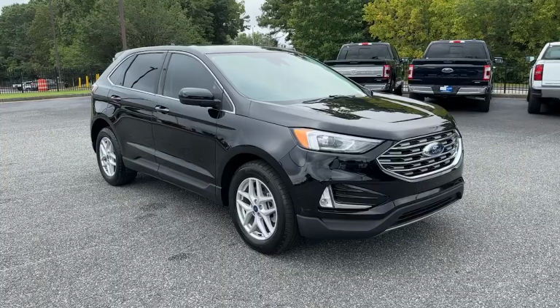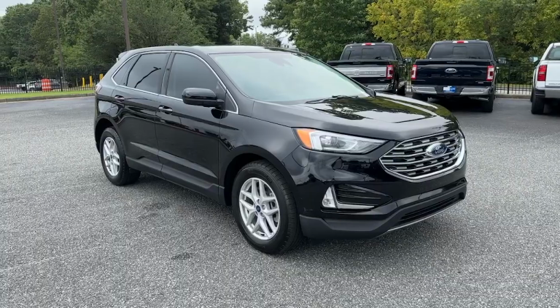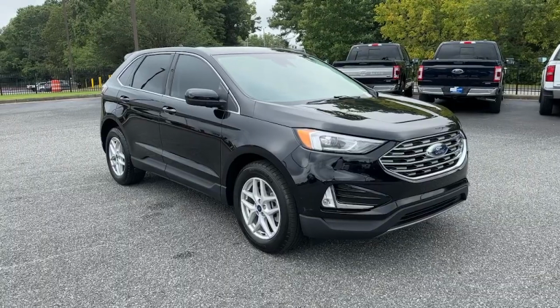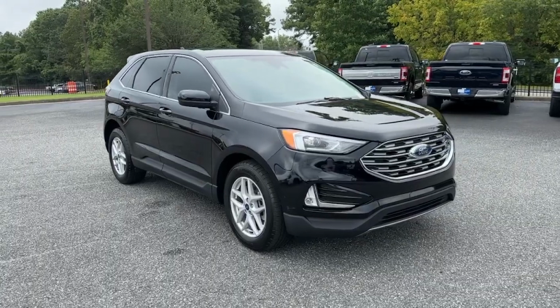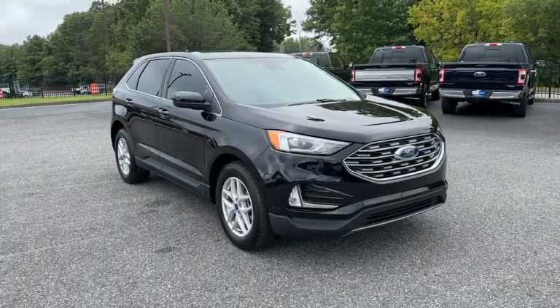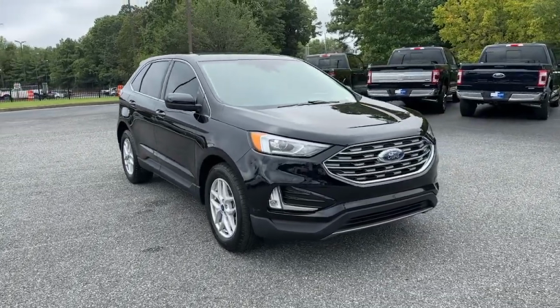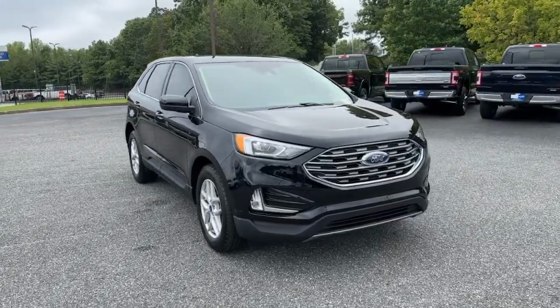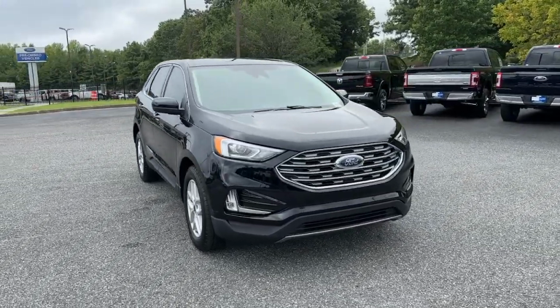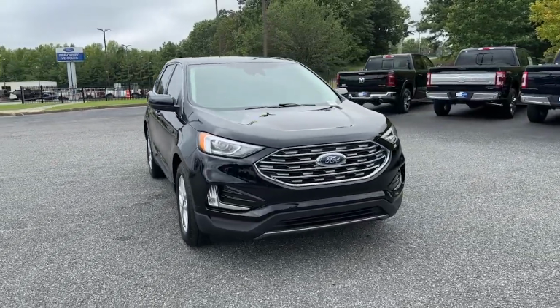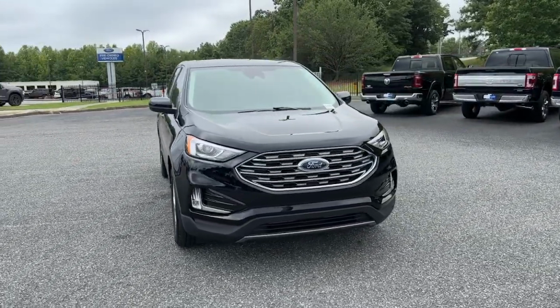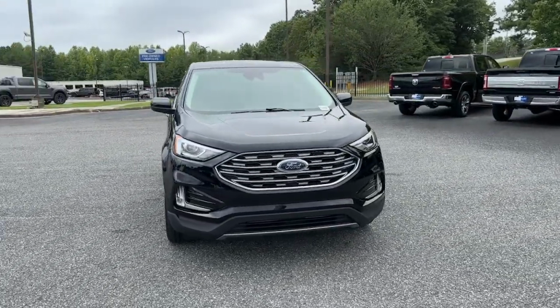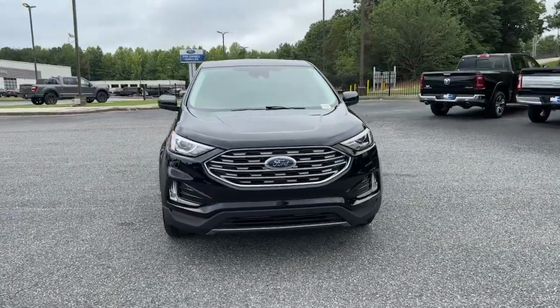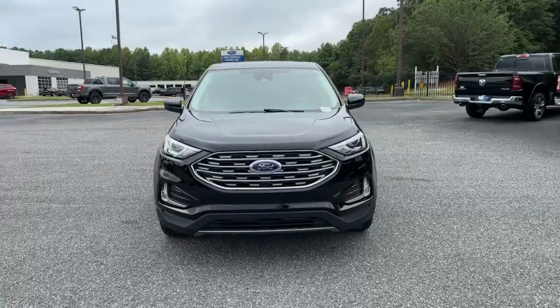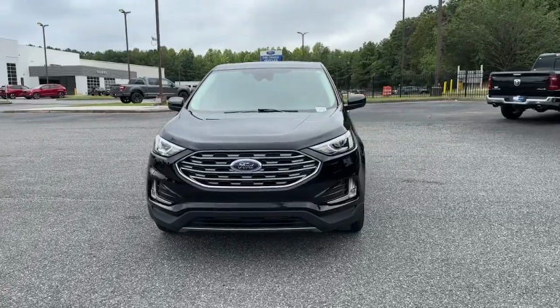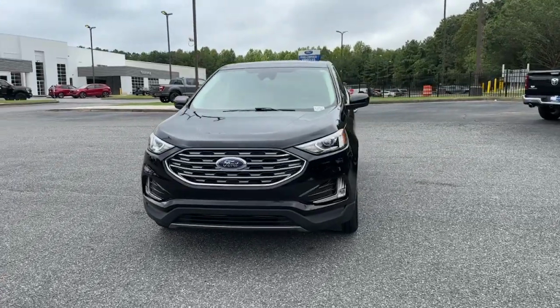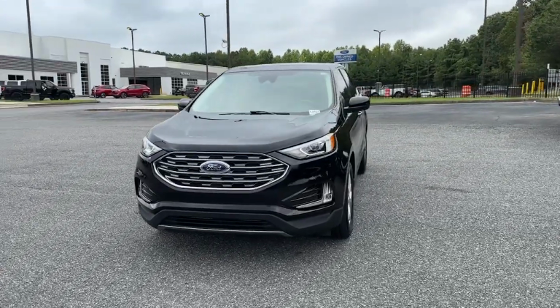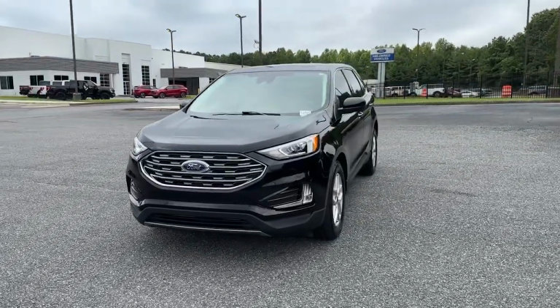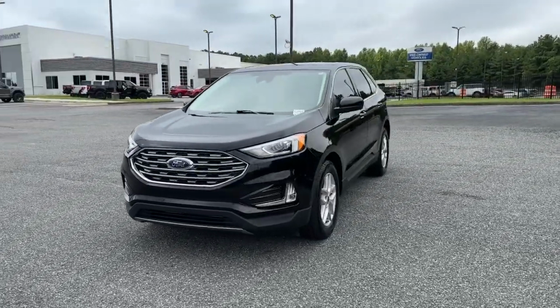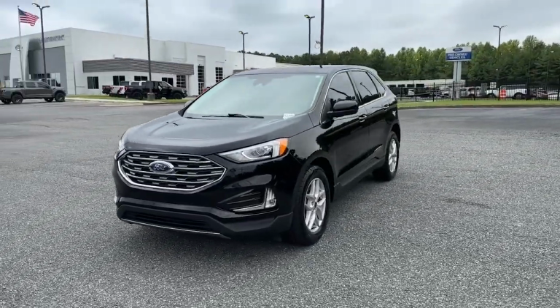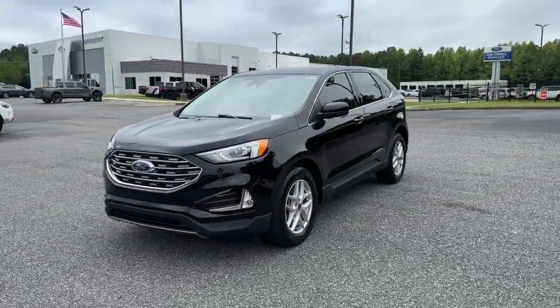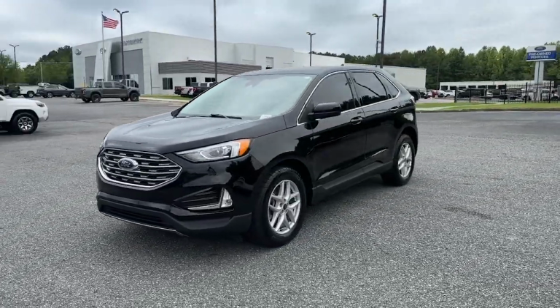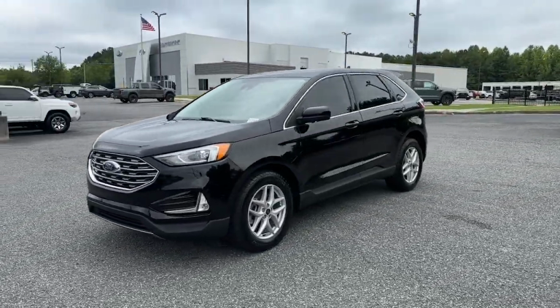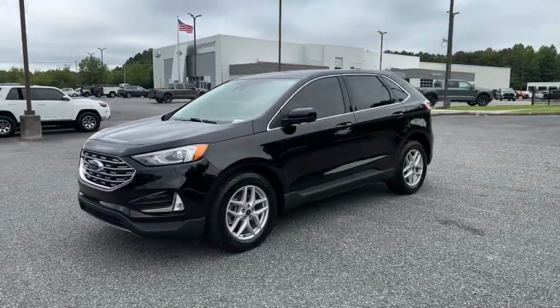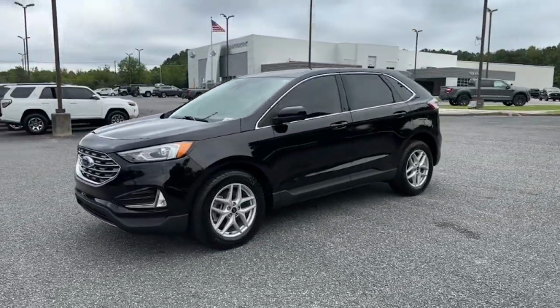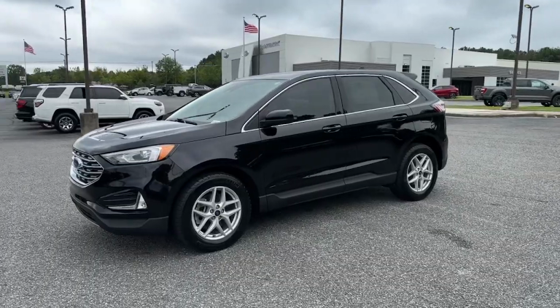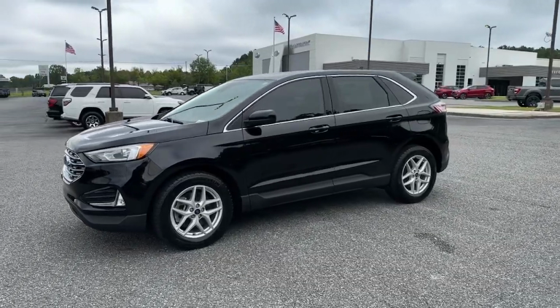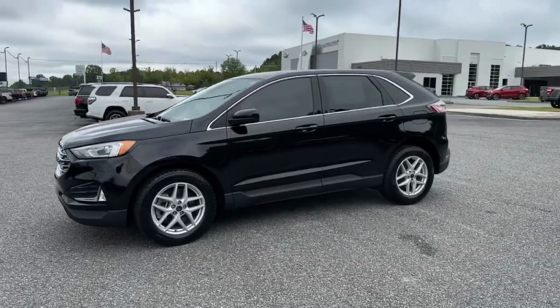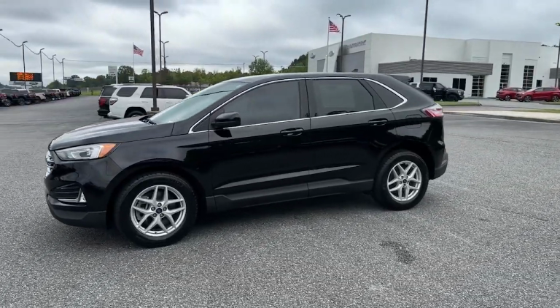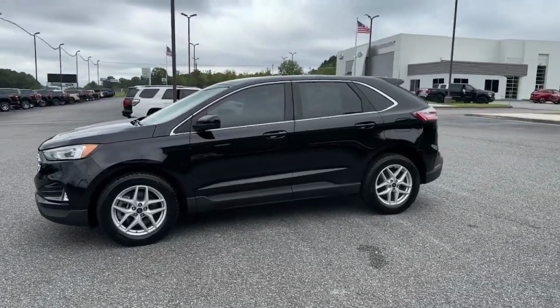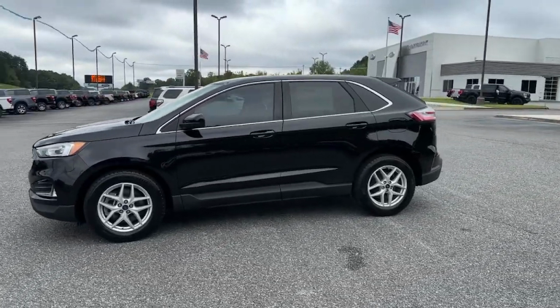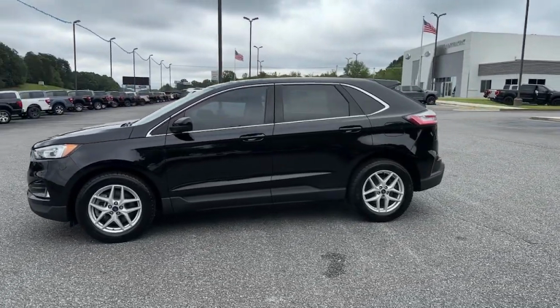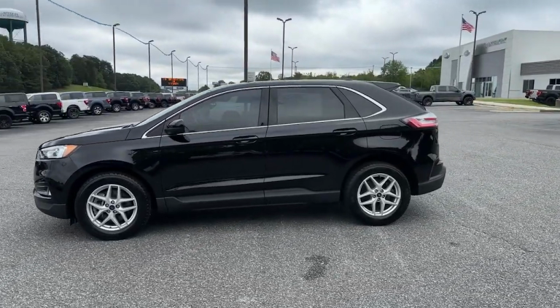Get into a car with value. 2021 Ford Edge. This vehicle is an outstanding buy with fewer than 15,000 miles on the odometer. Get into a mid-size crossover that knows how to make your life easier.